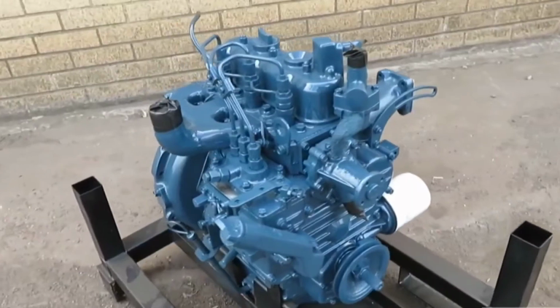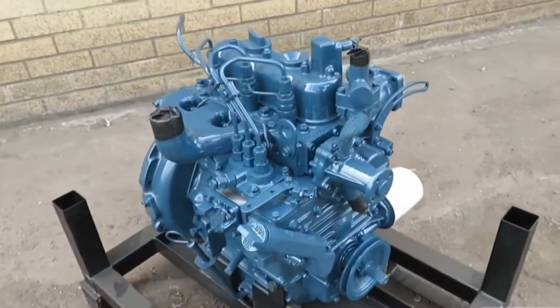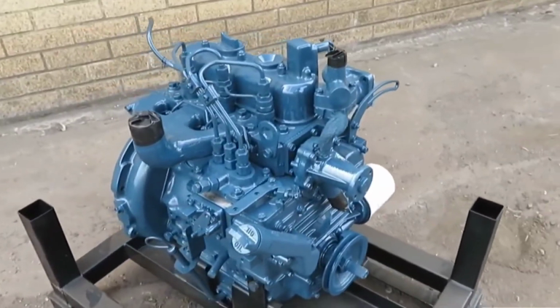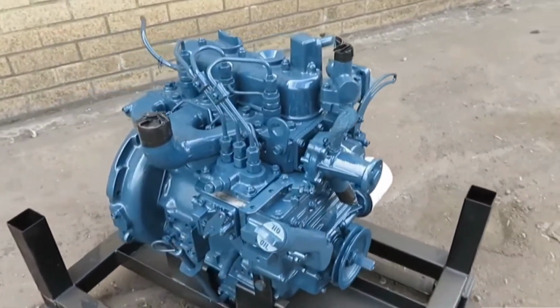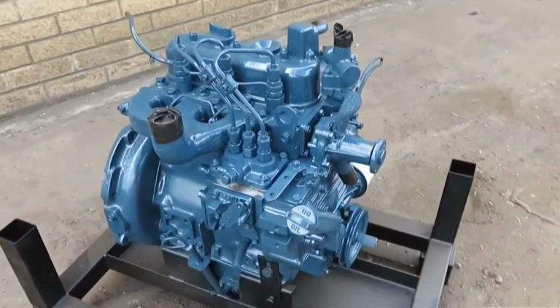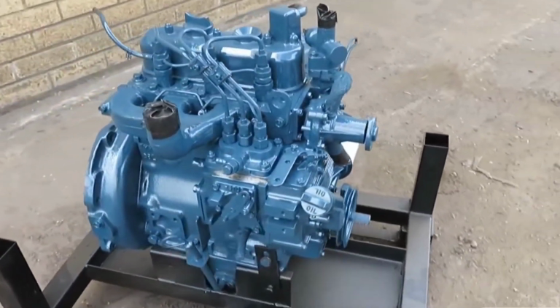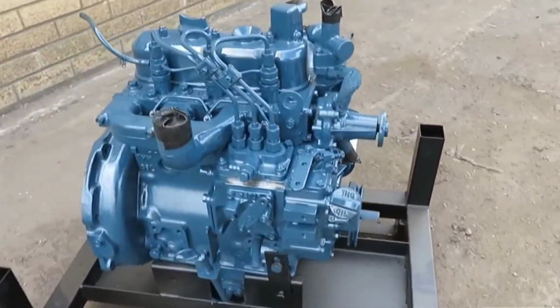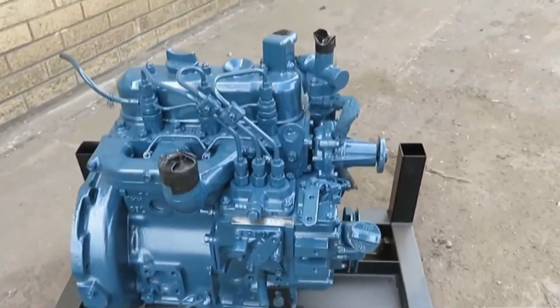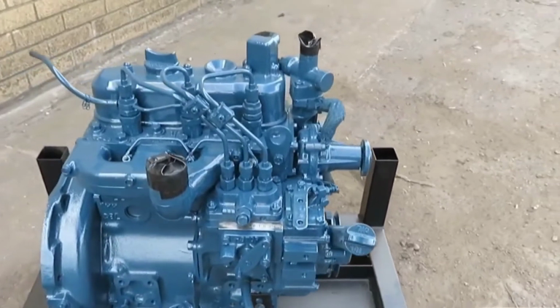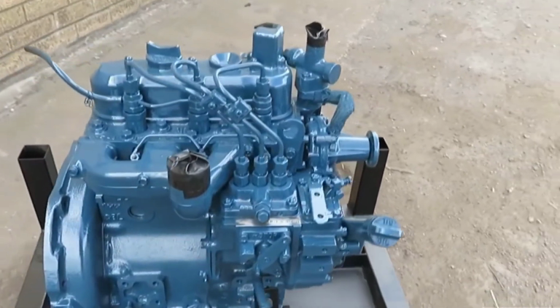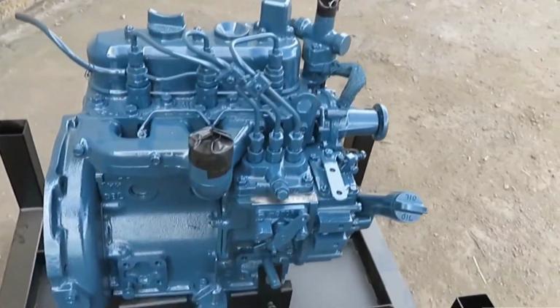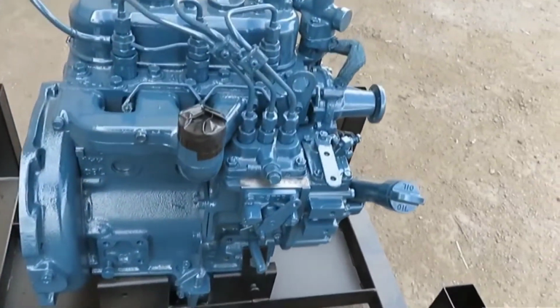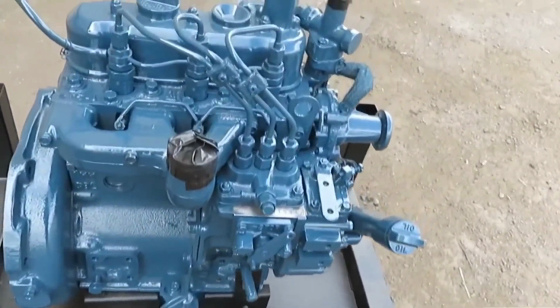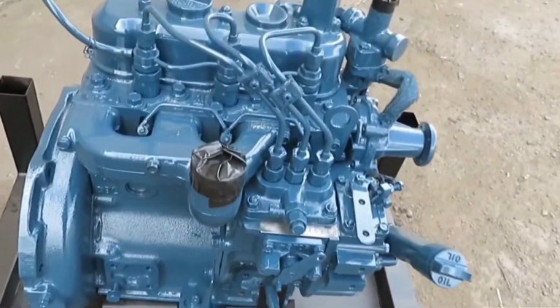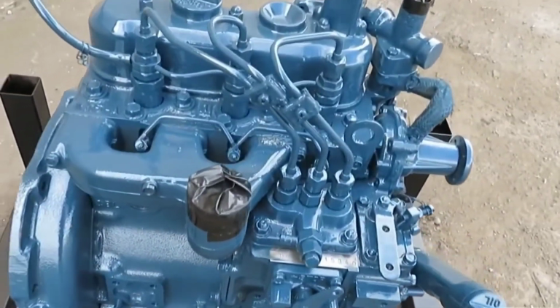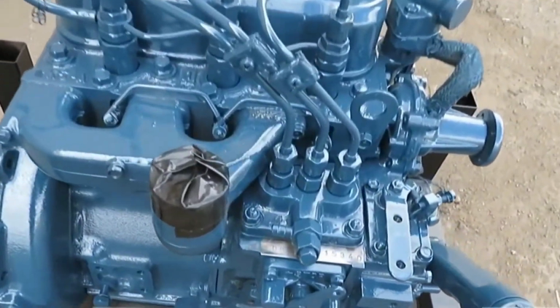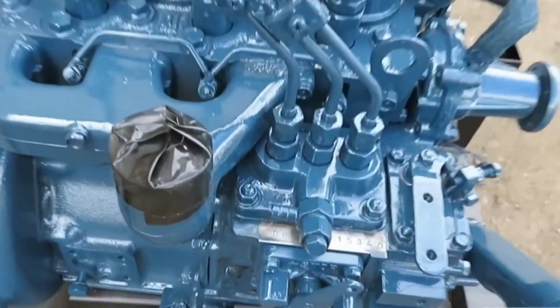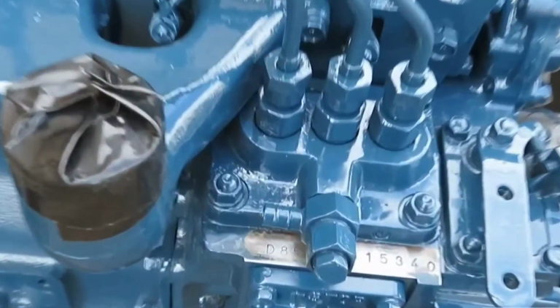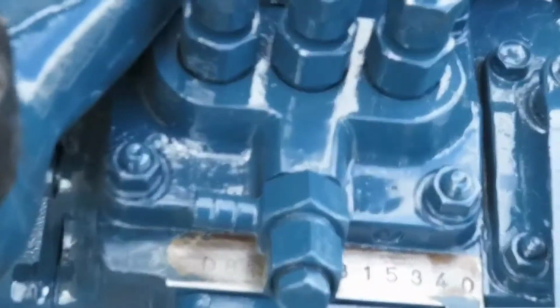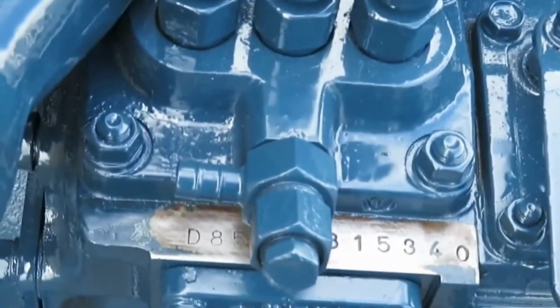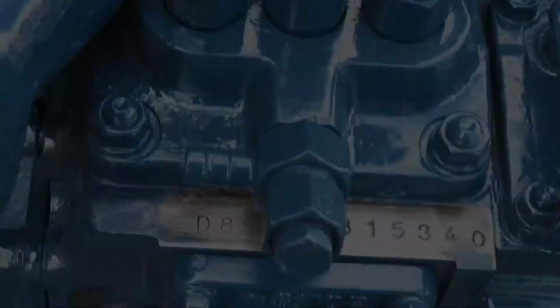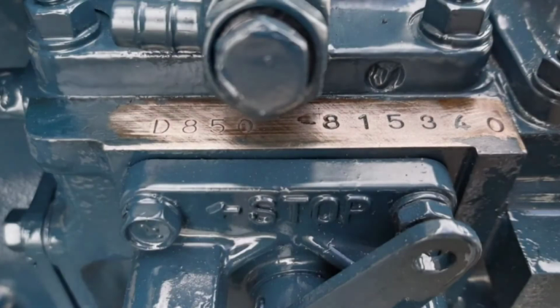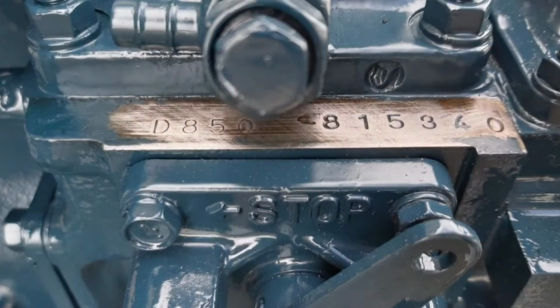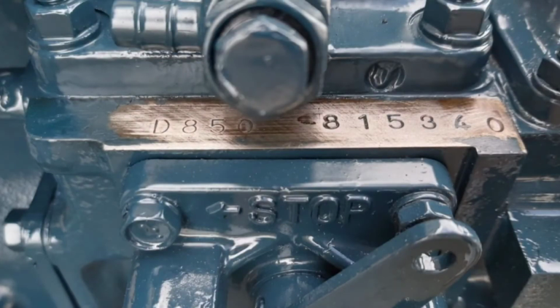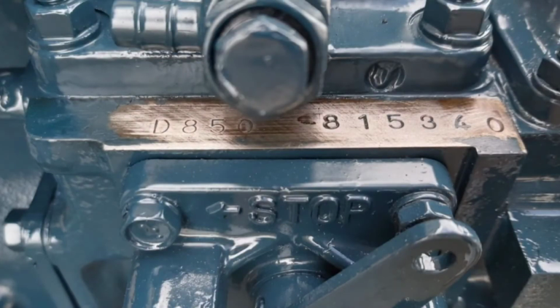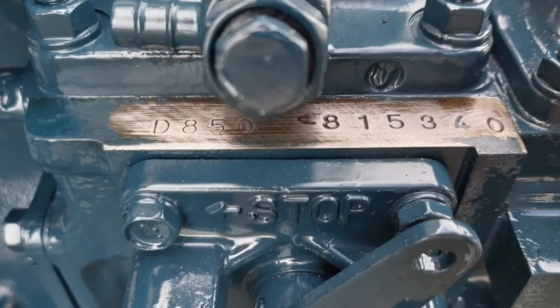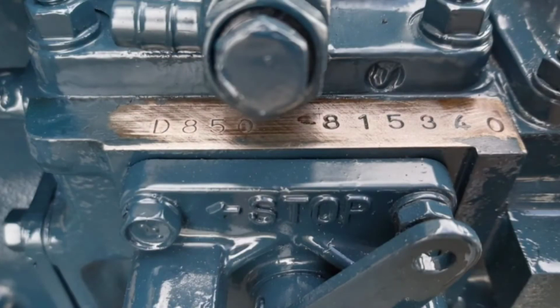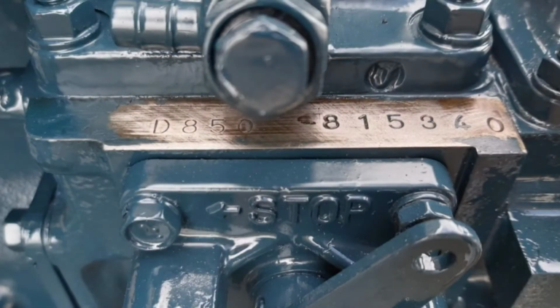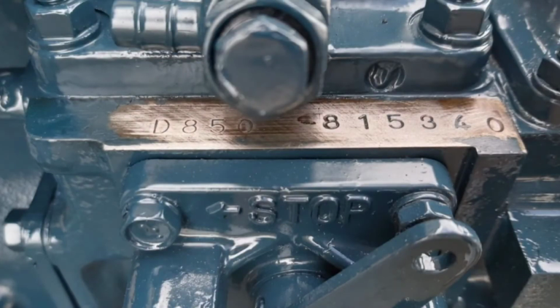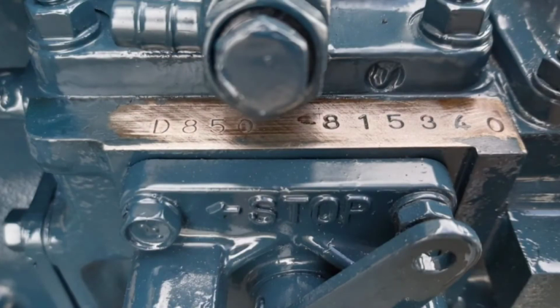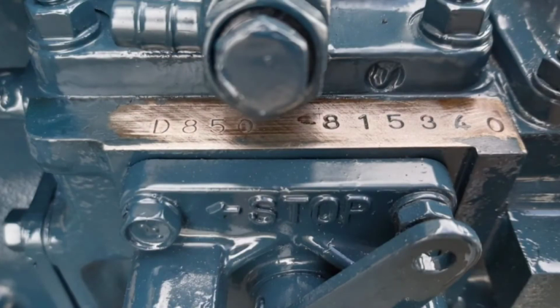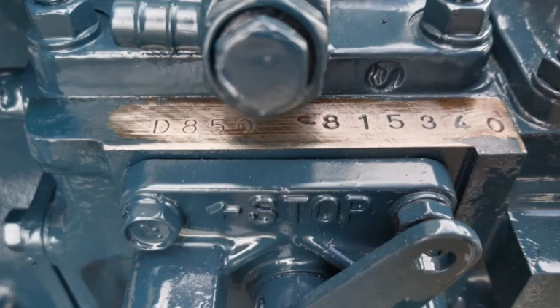However, if your engine does not have this sticker, the serial number can also be found stamped into the block just underneath the injection equipment. This area may need a substantial clean and possibly a rub with some emery paper for the number to become visible.